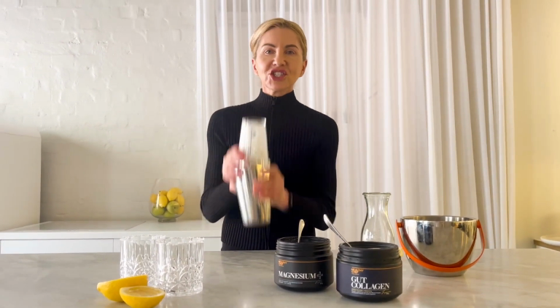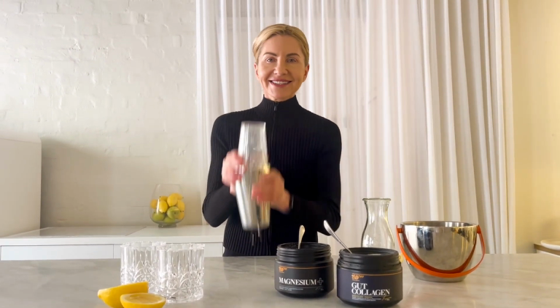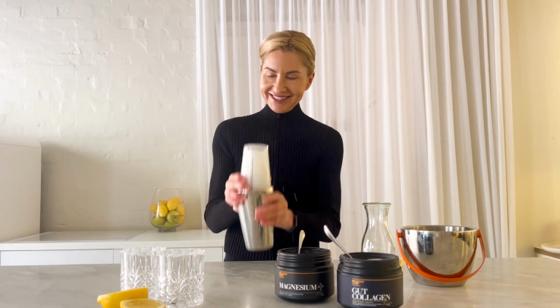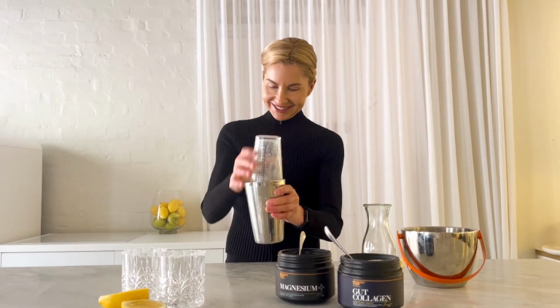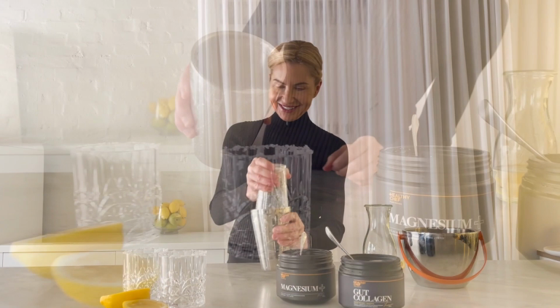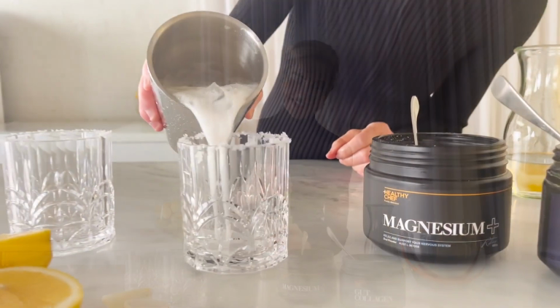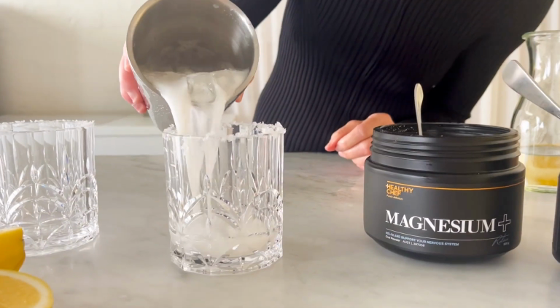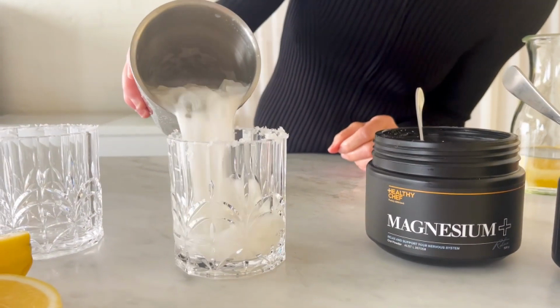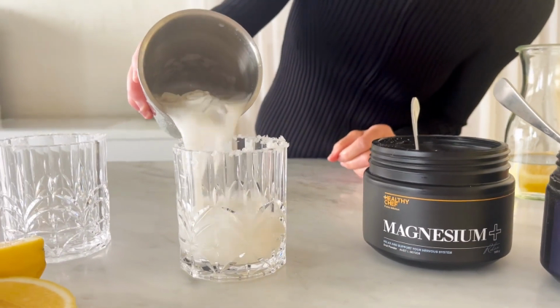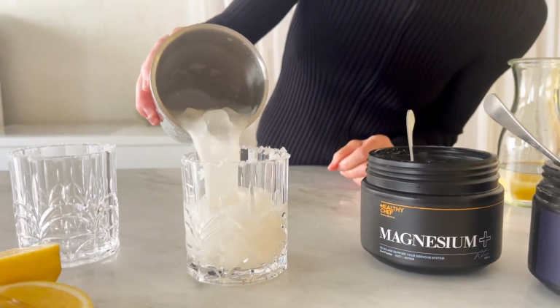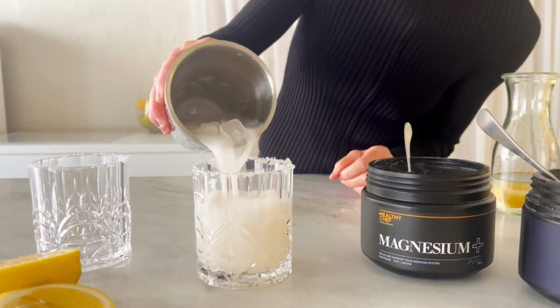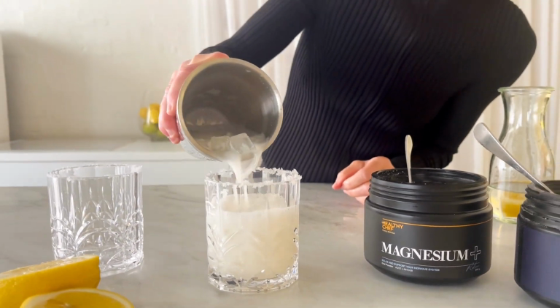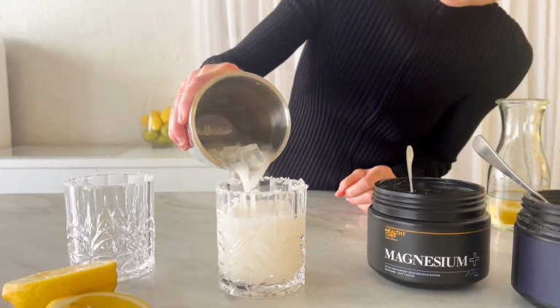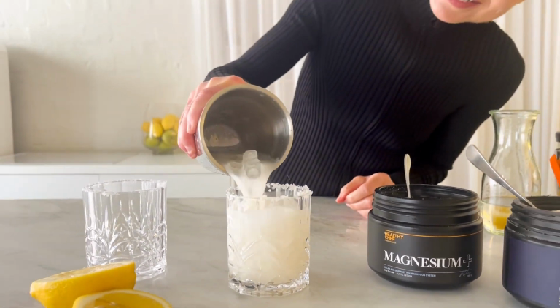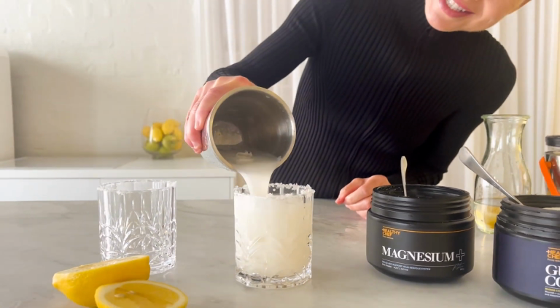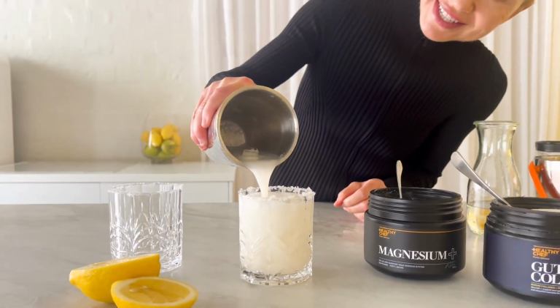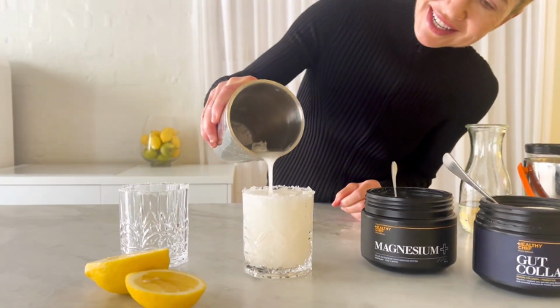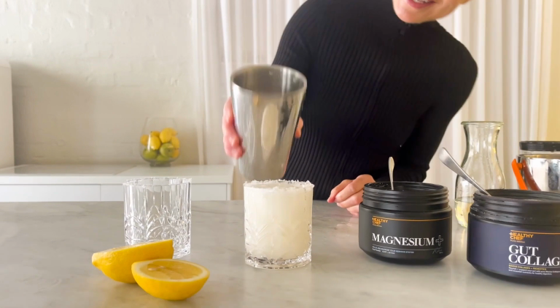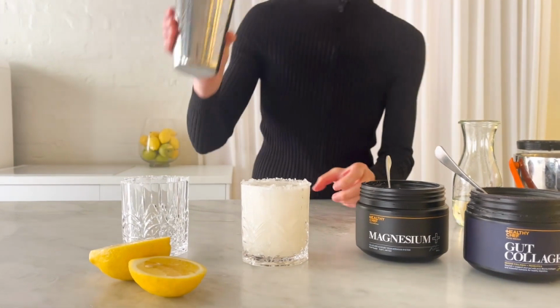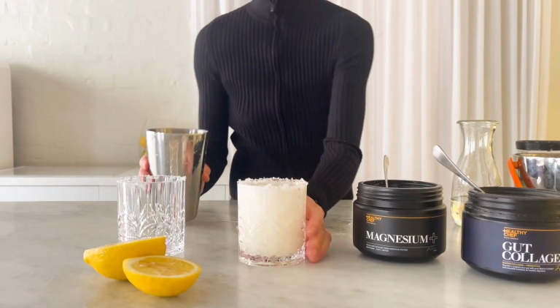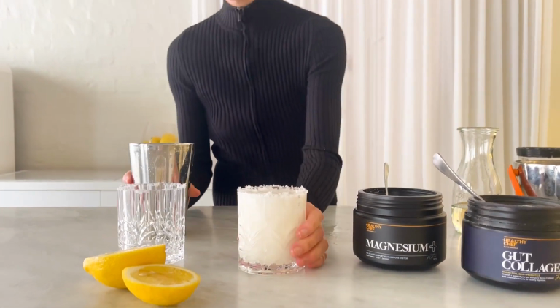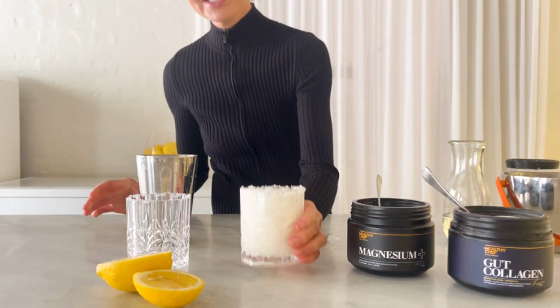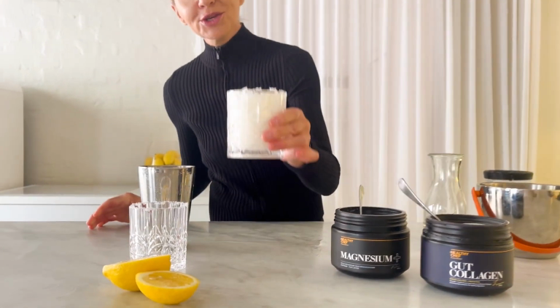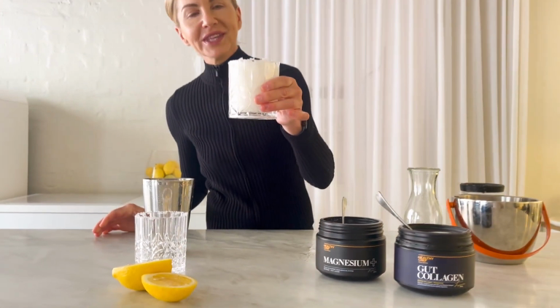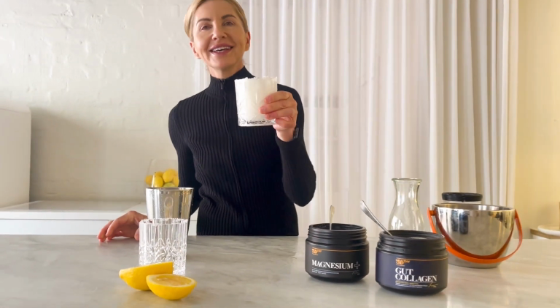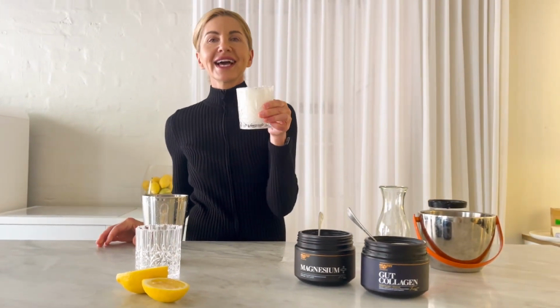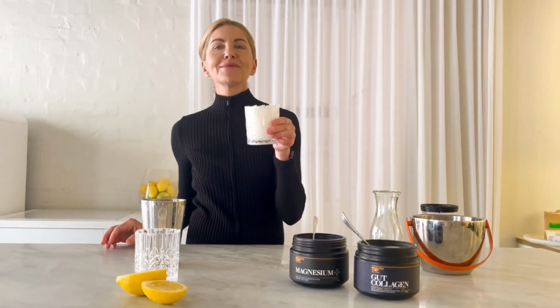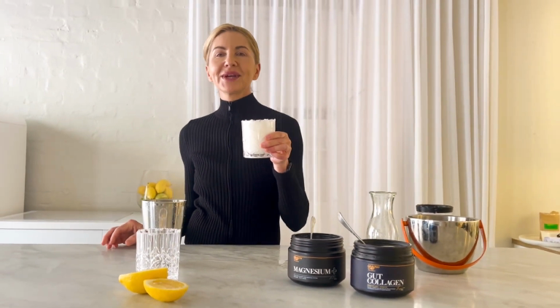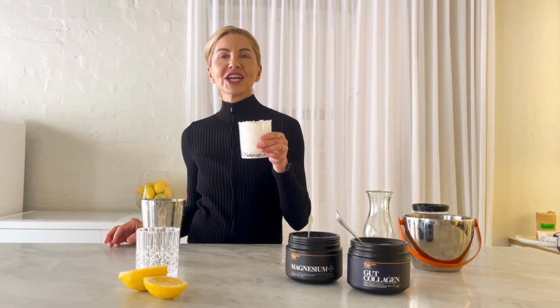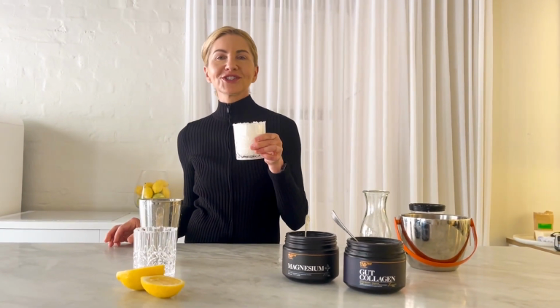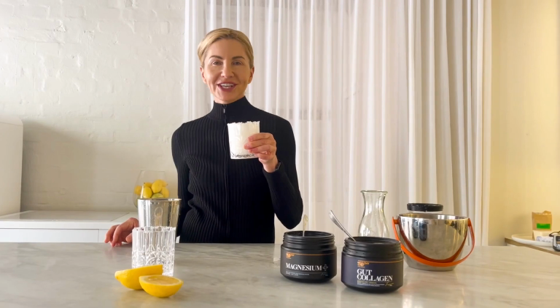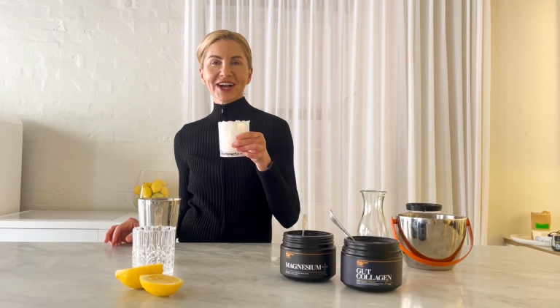And just shake. How cool is this? Super delicious. Super healthy. Gut loving margarita. Shake and not stir. Enjoy guys.